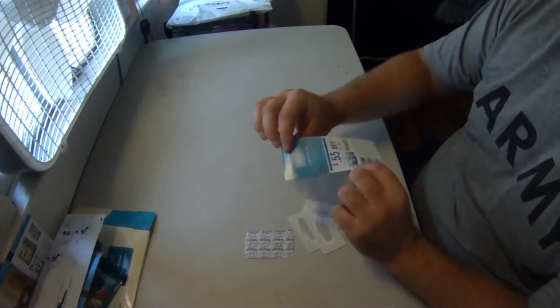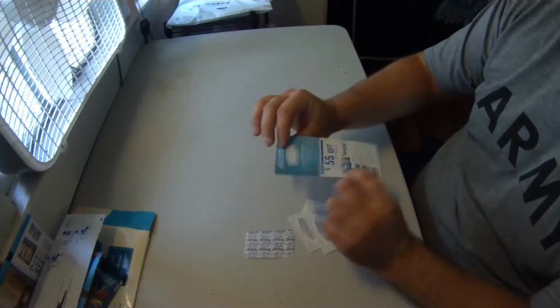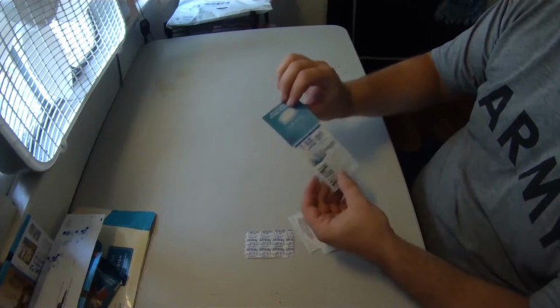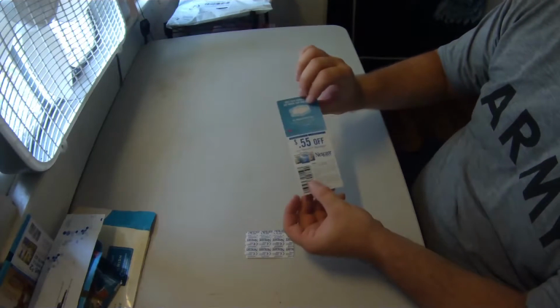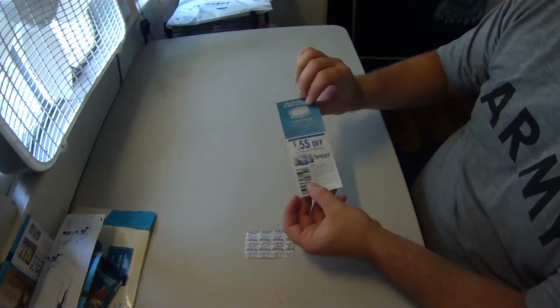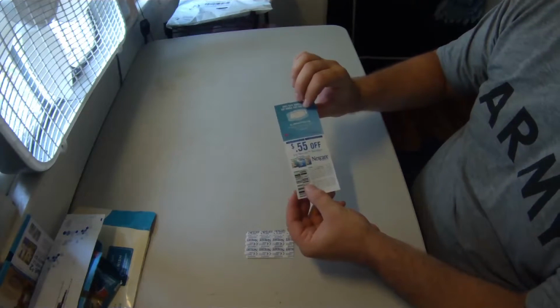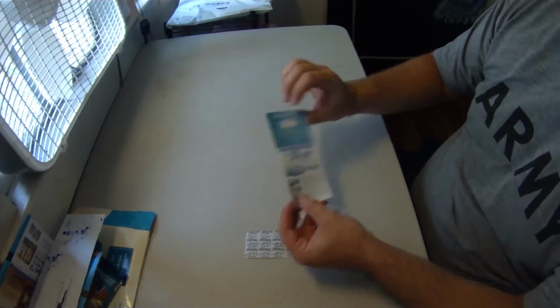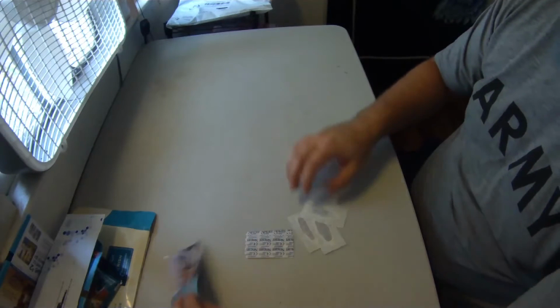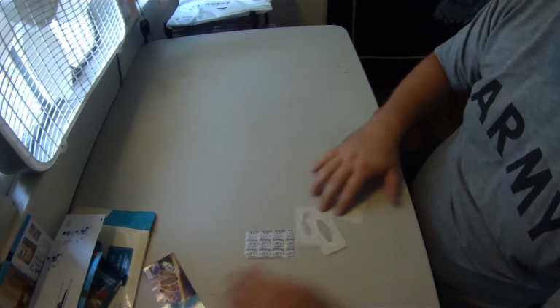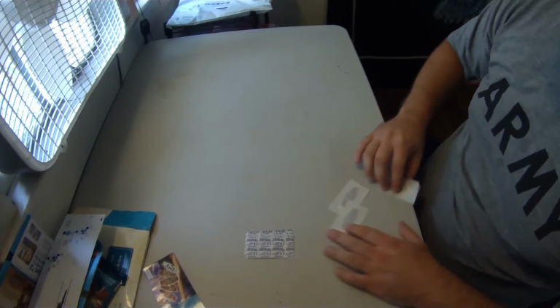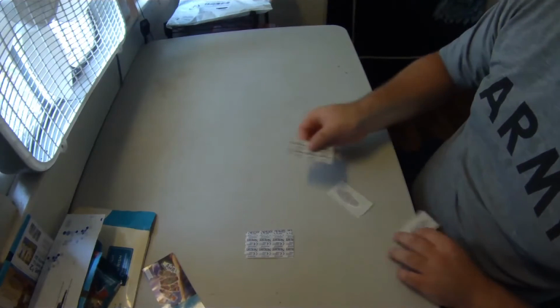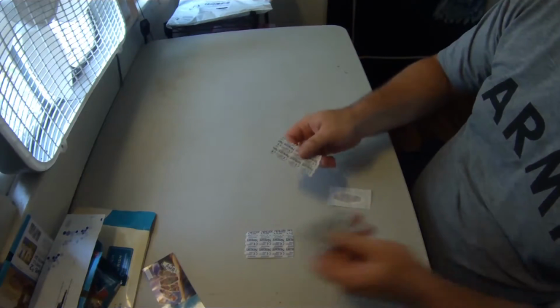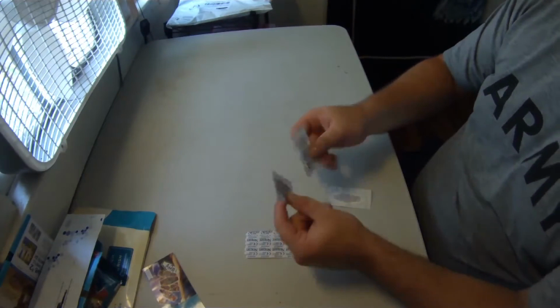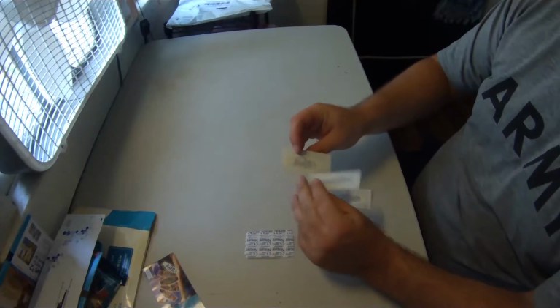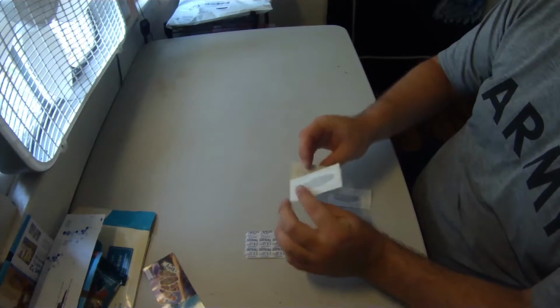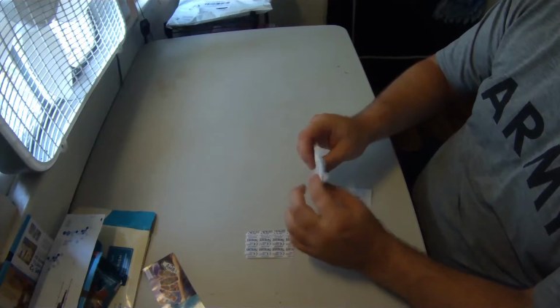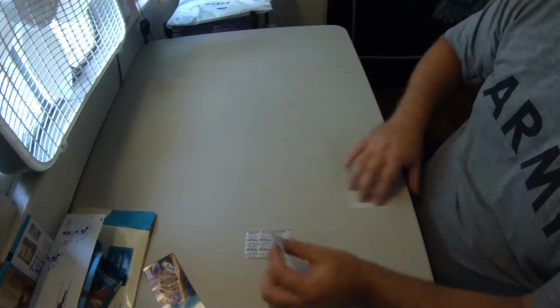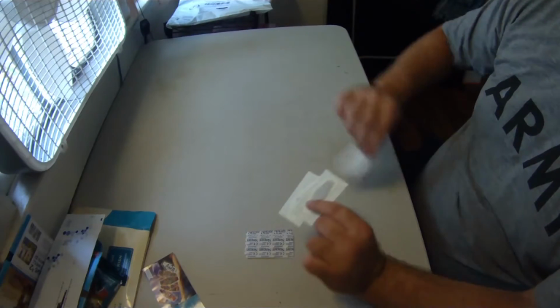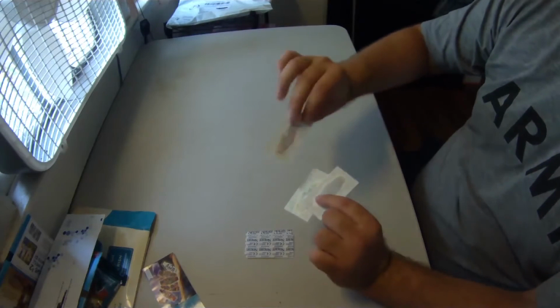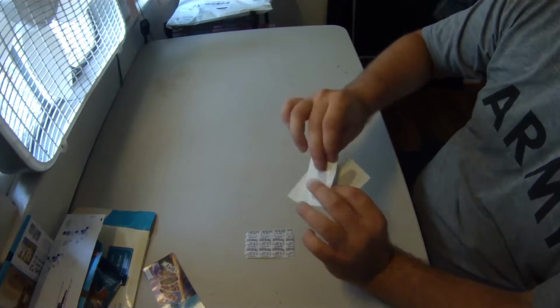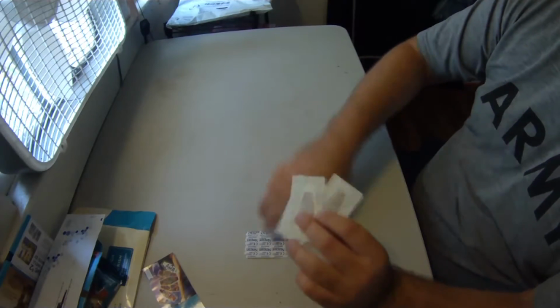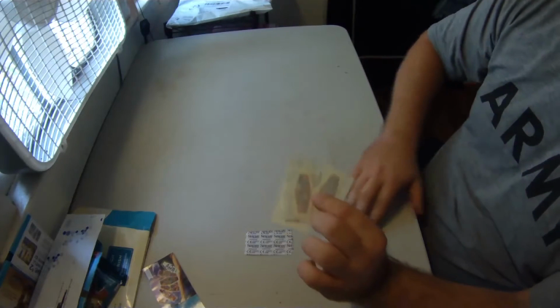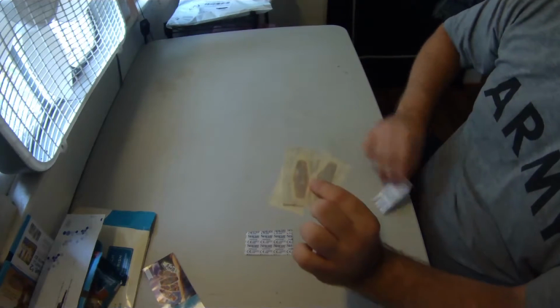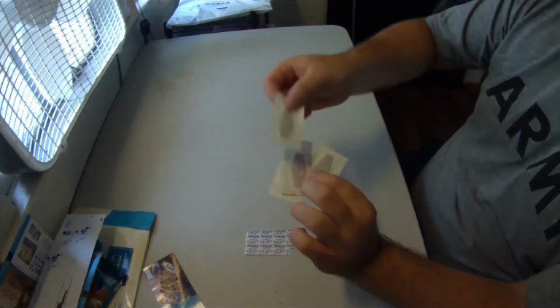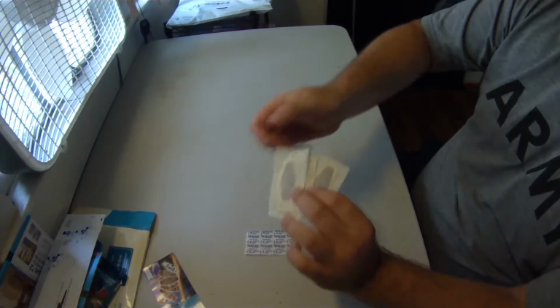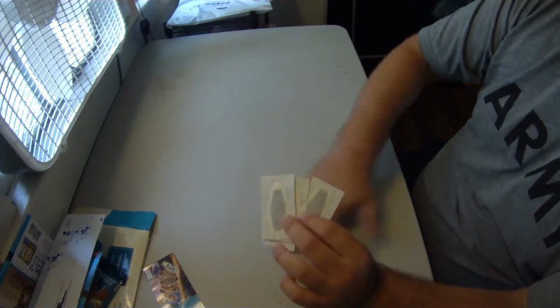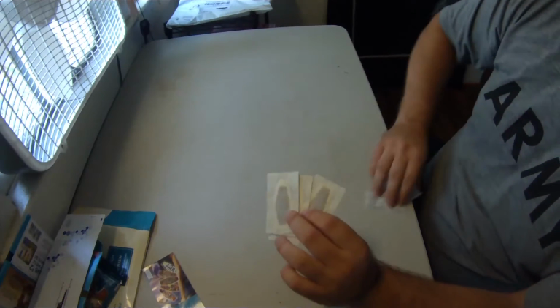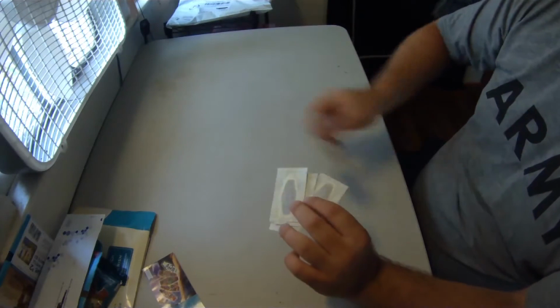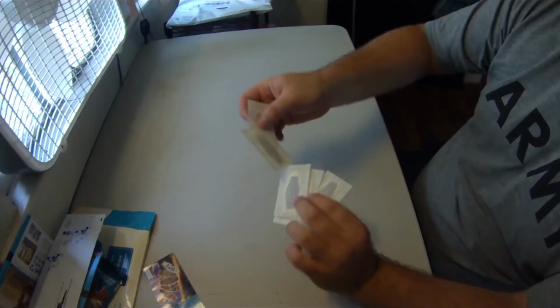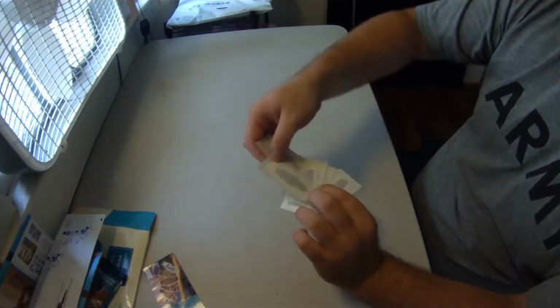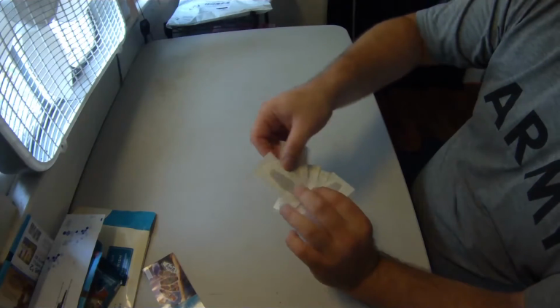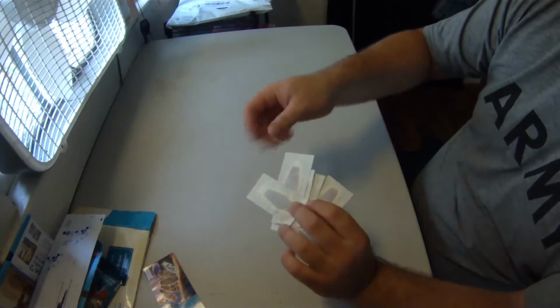Next up are a bunch of free samples of adhesive bandages from Next Care, as well as a coupon in case I want to get more. Thank you very much Next Care — you will be in mind next time I get a boo-boo.